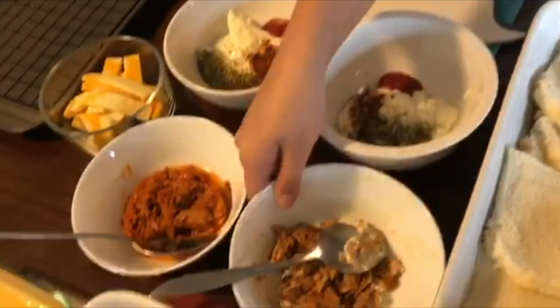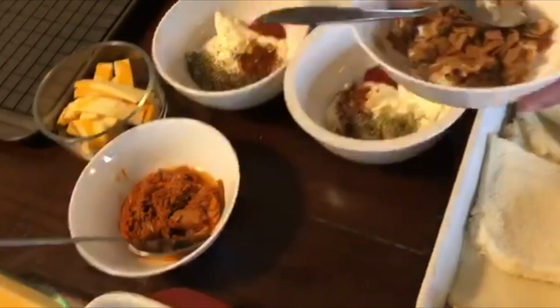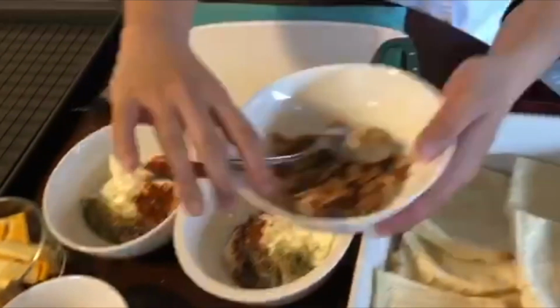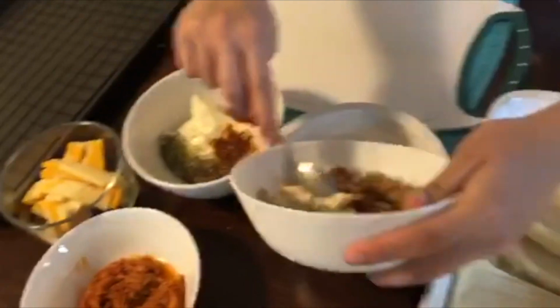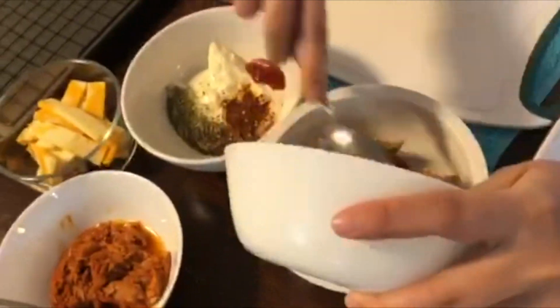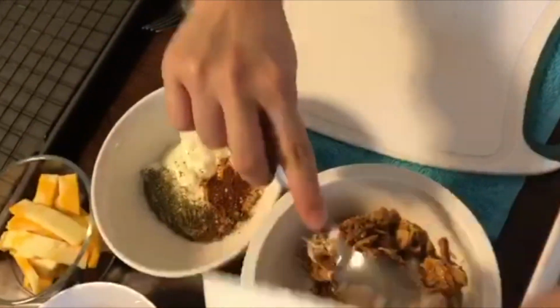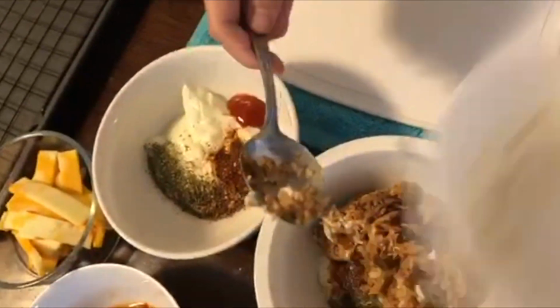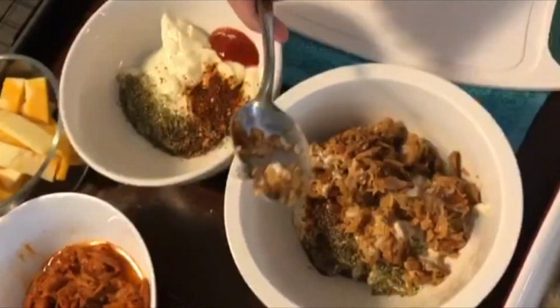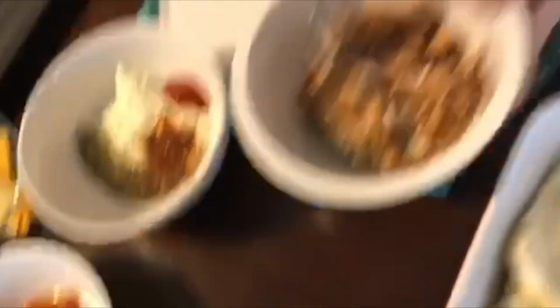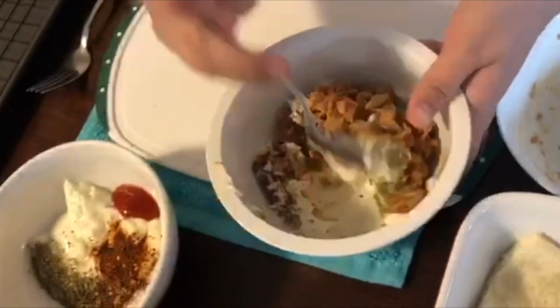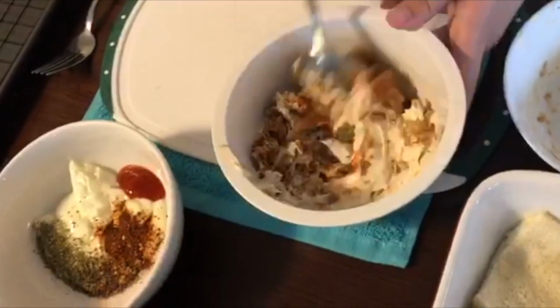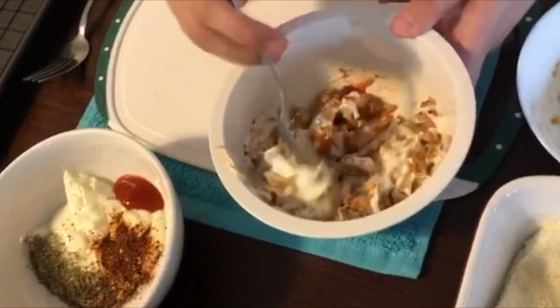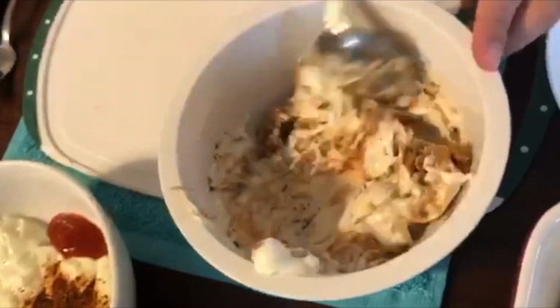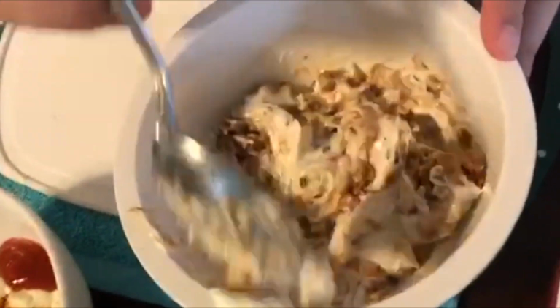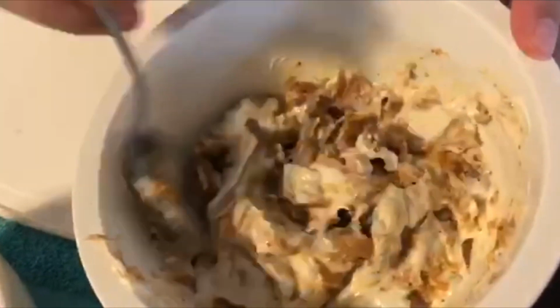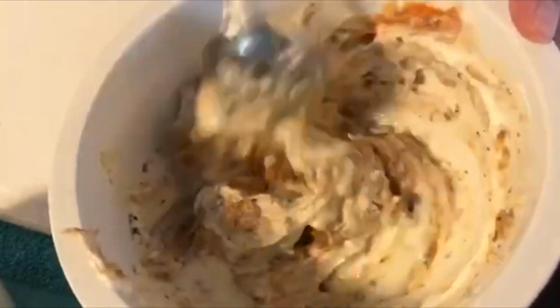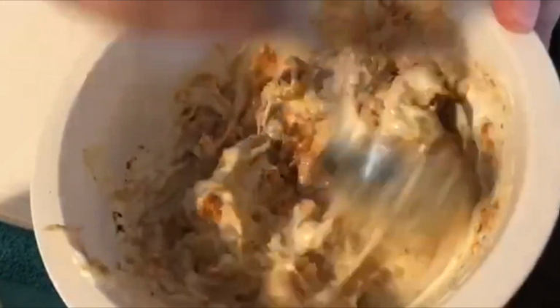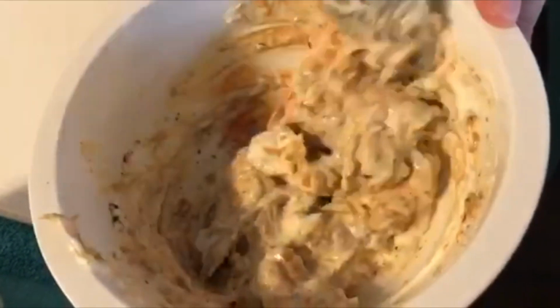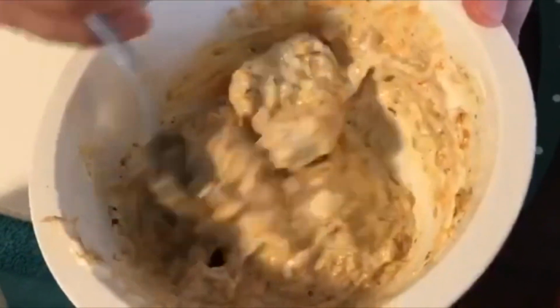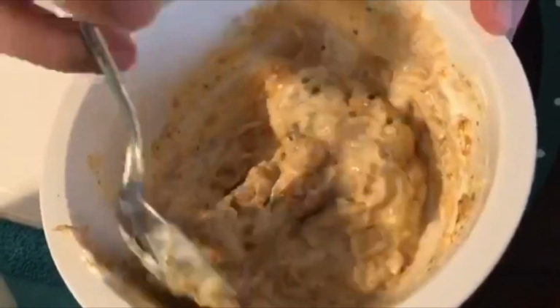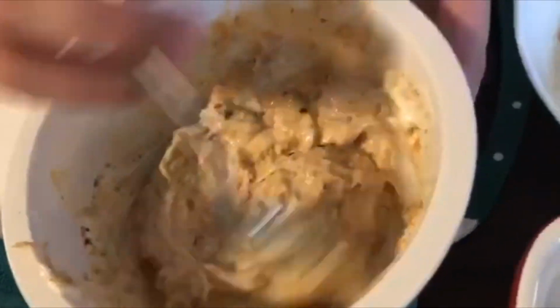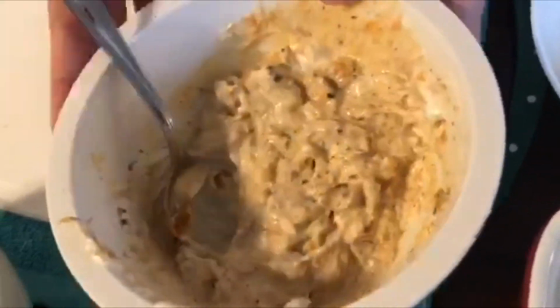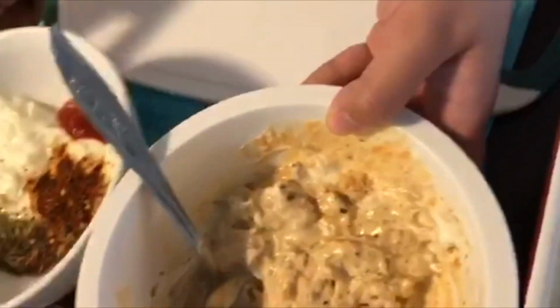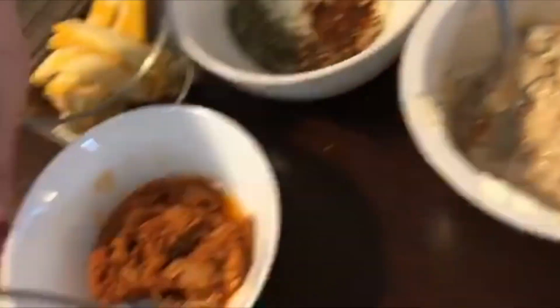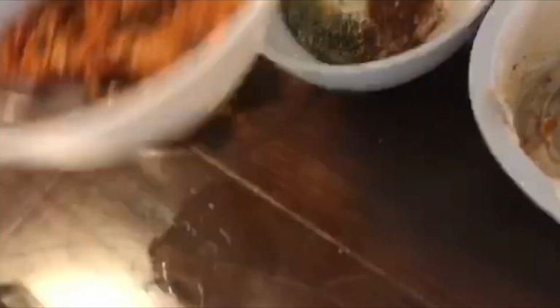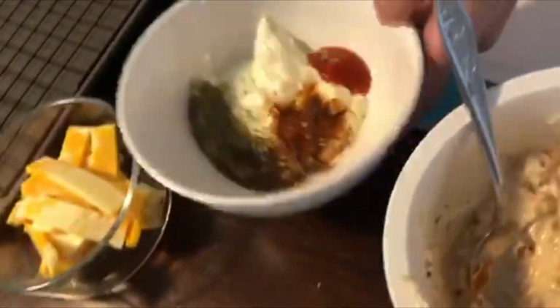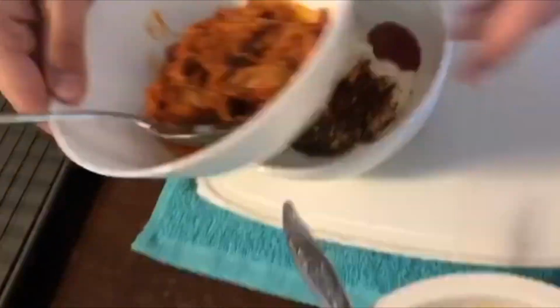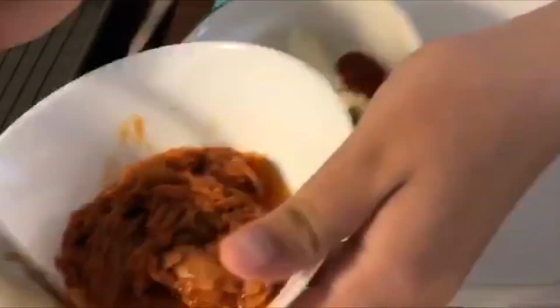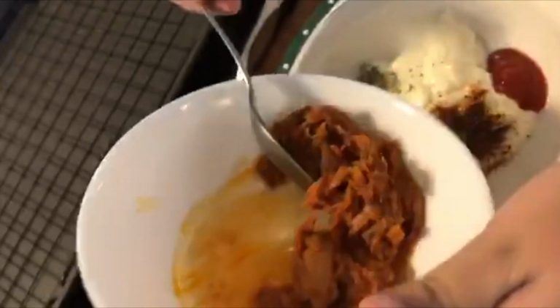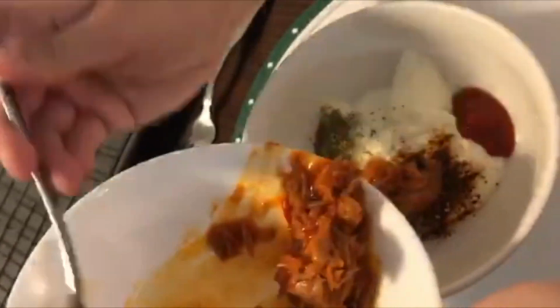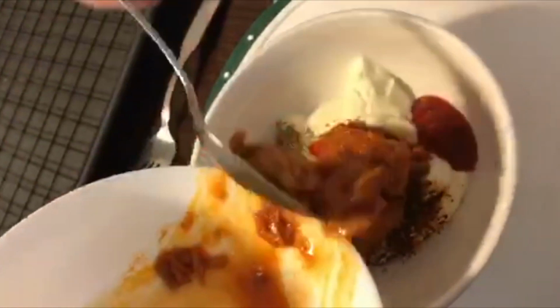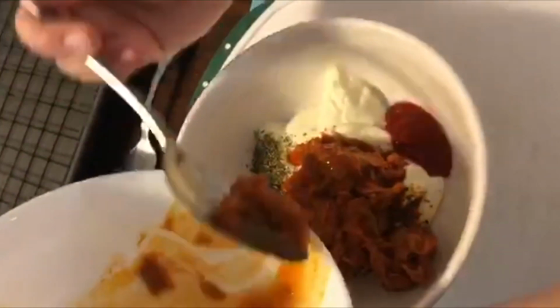The first step that we are gonna do is mix the mayonnaise and spices together with the tuna. Your spices depend on what you want and what is available to you. I use togarashi spice, salt and pepper, and Italian spice.